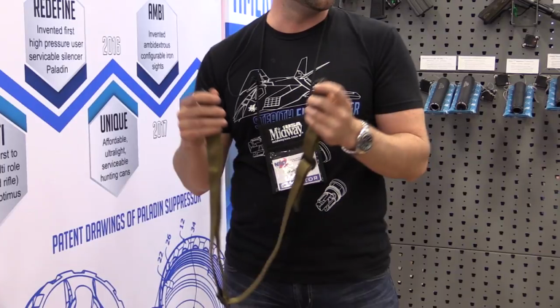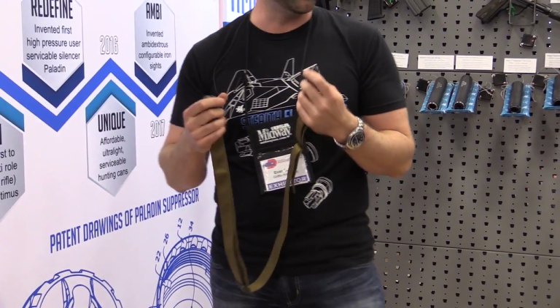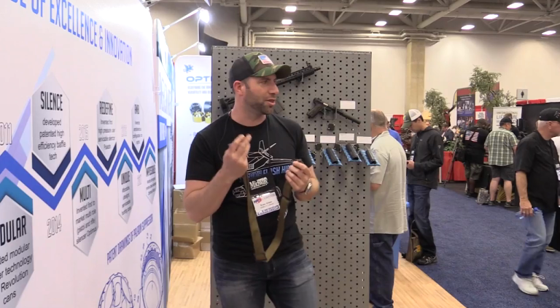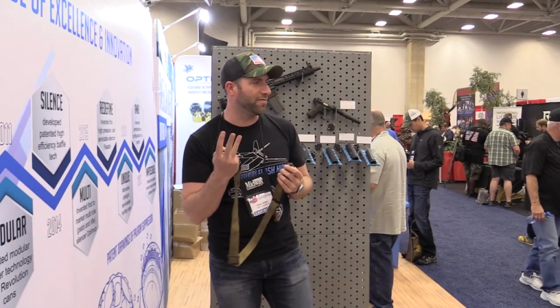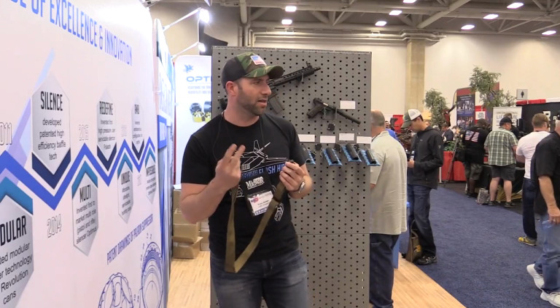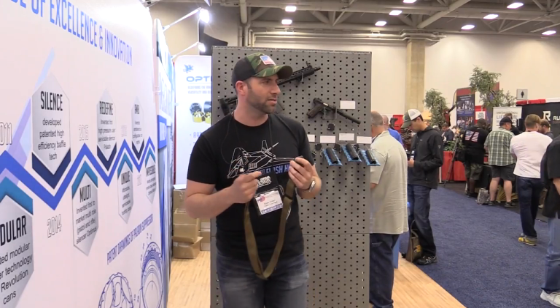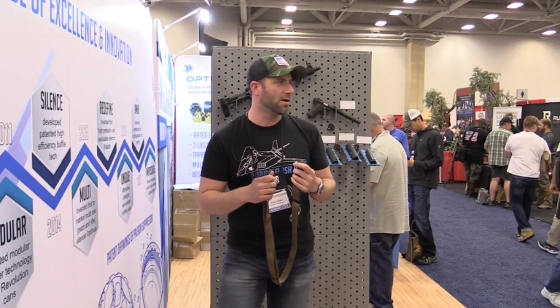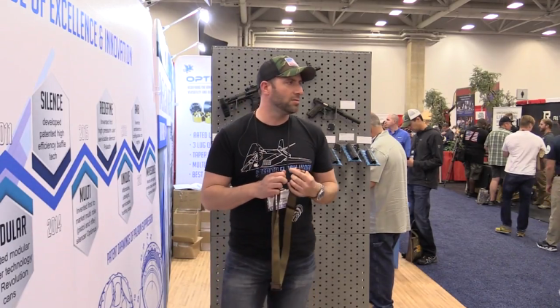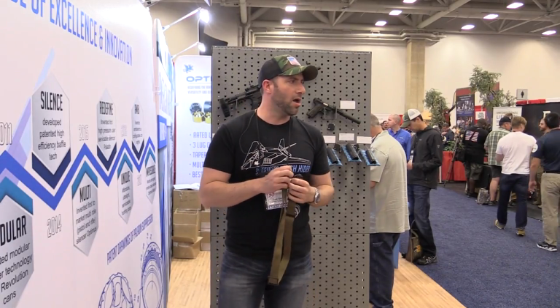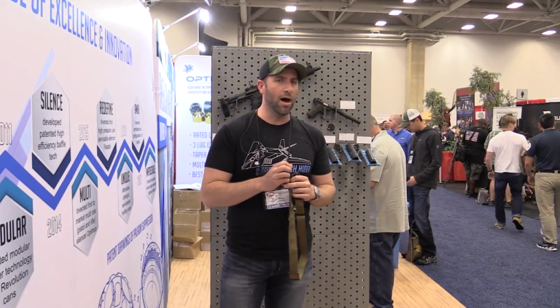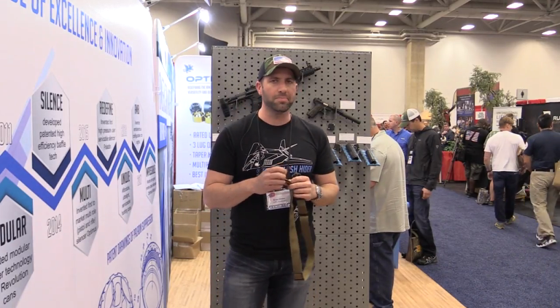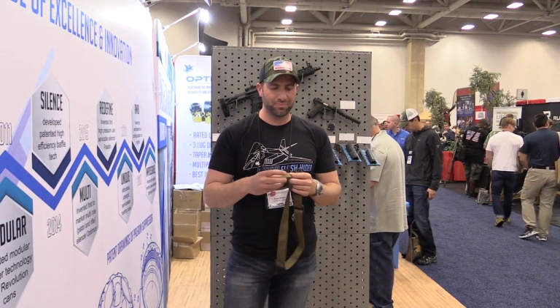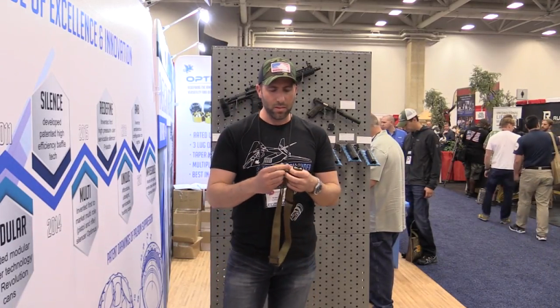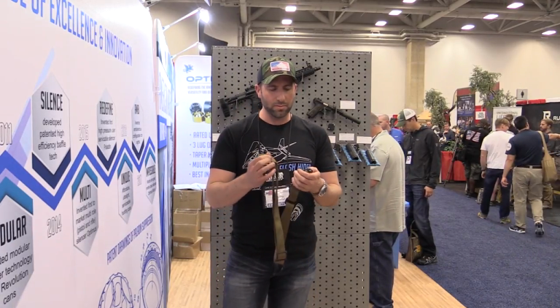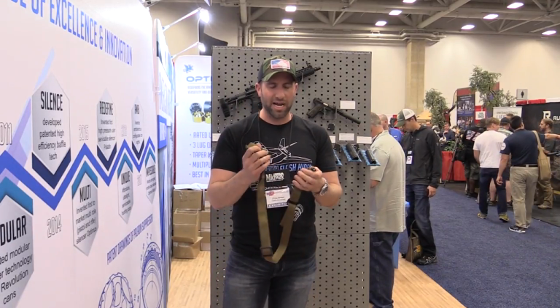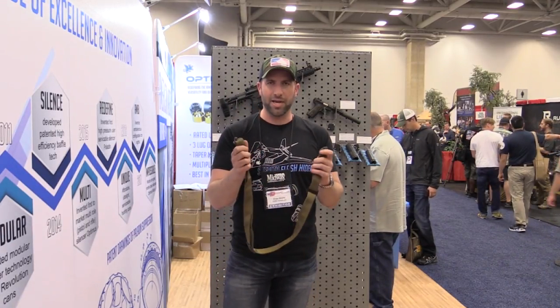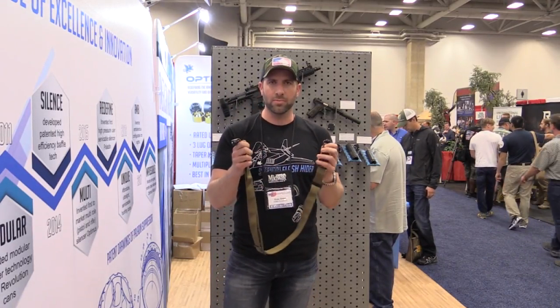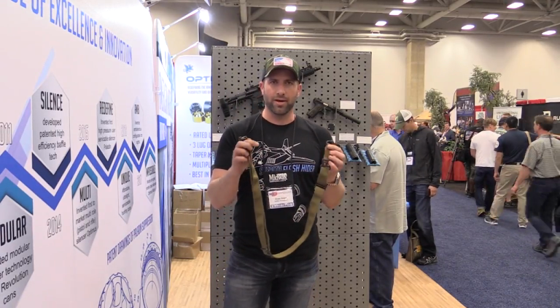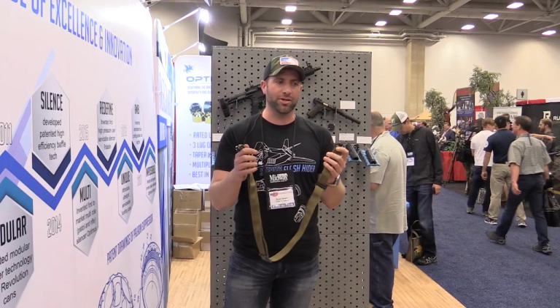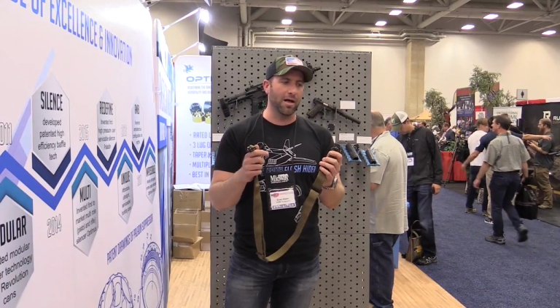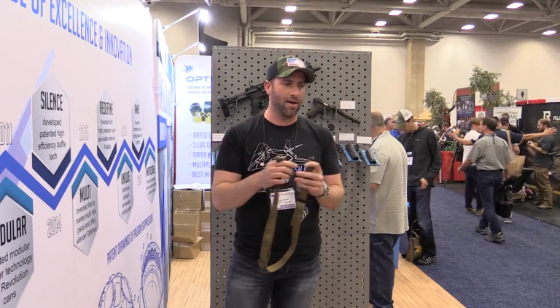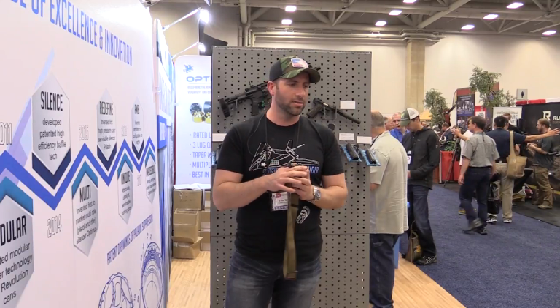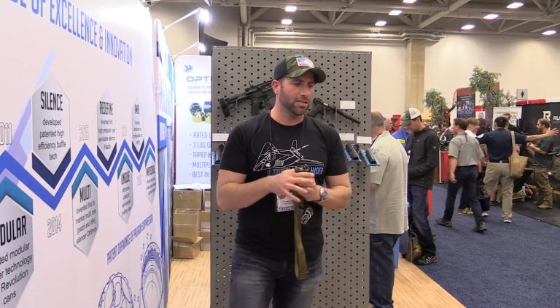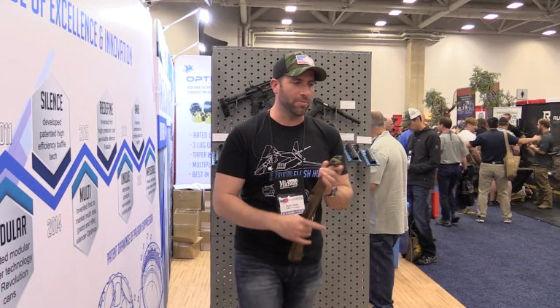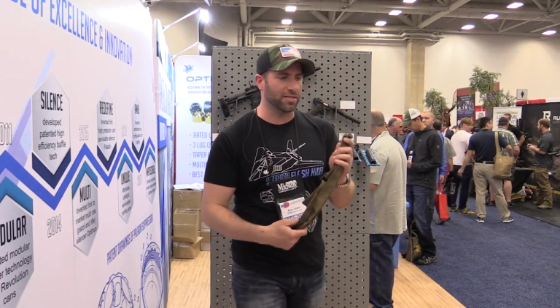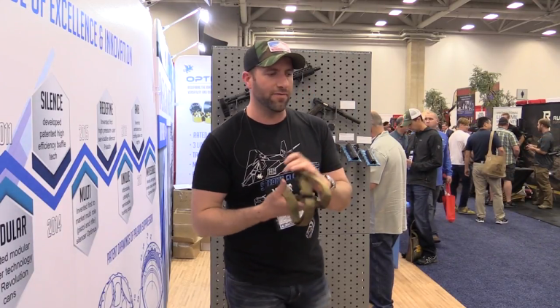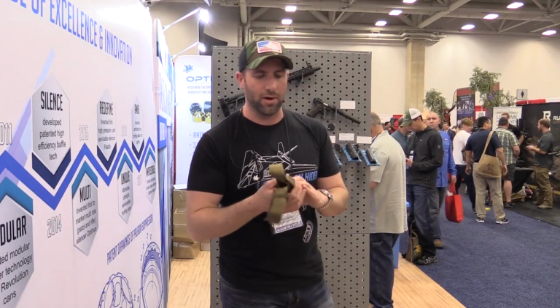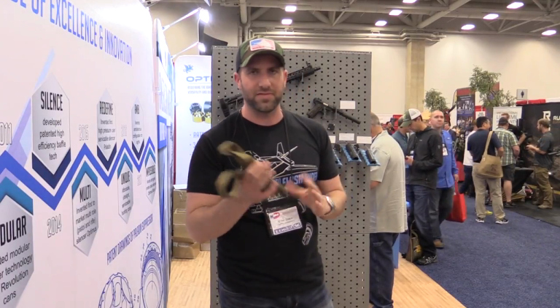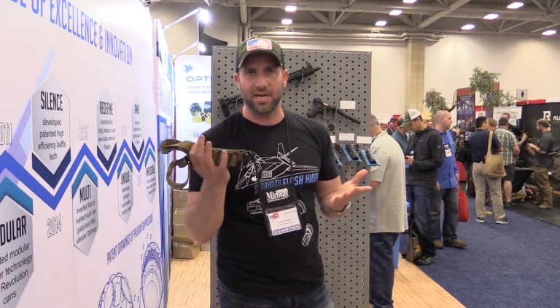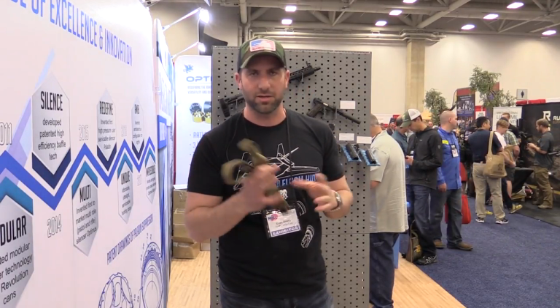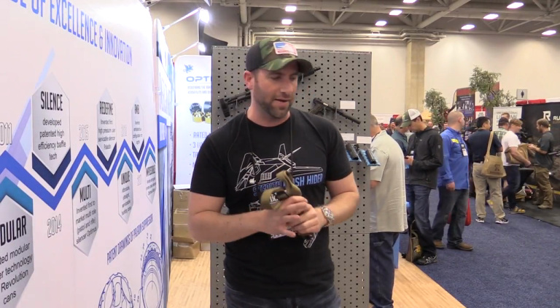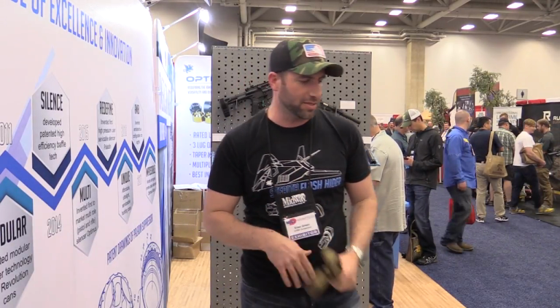This is coming in three different colors: Coyote, Ranger Green, and Black. This is going to be for sale for $59. Look for that from us.